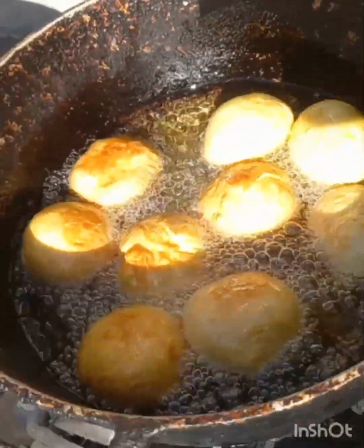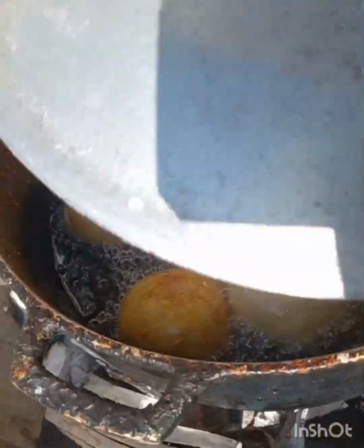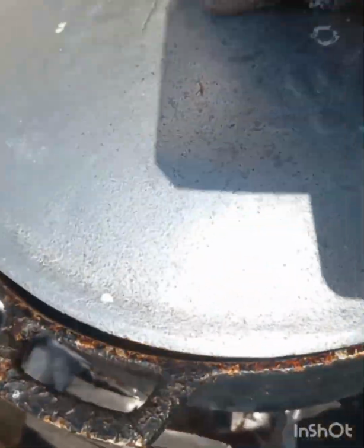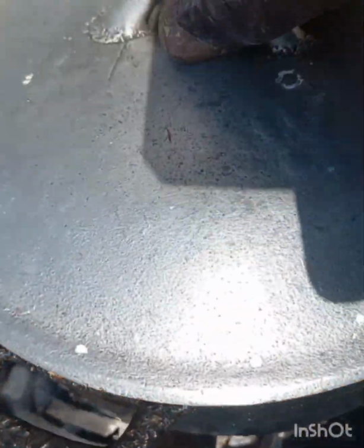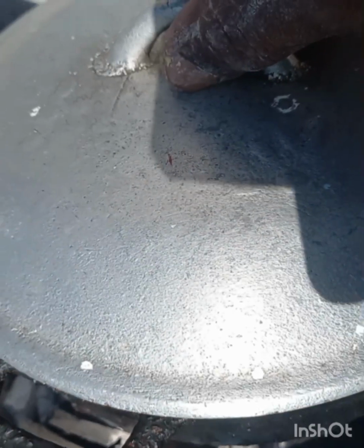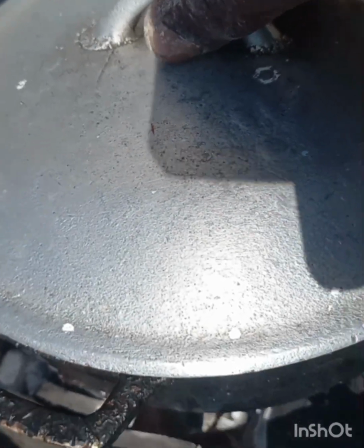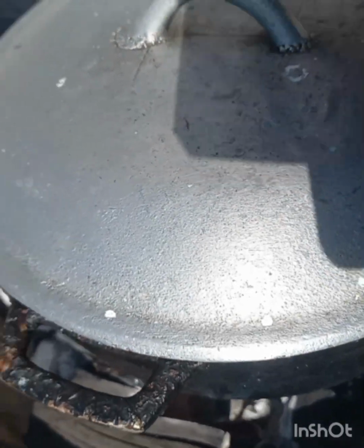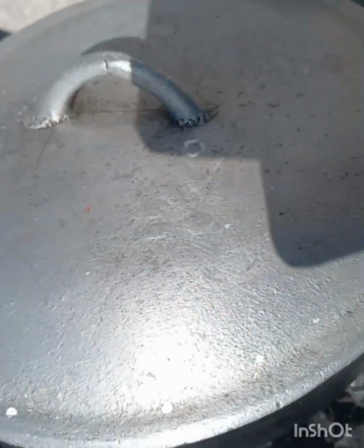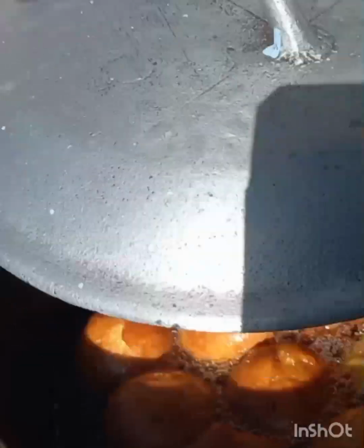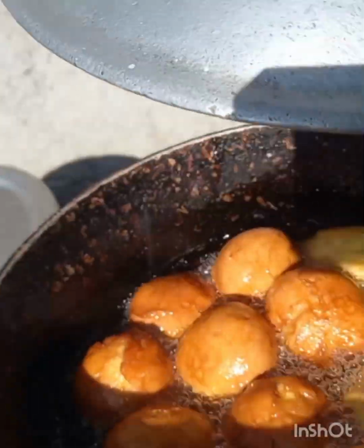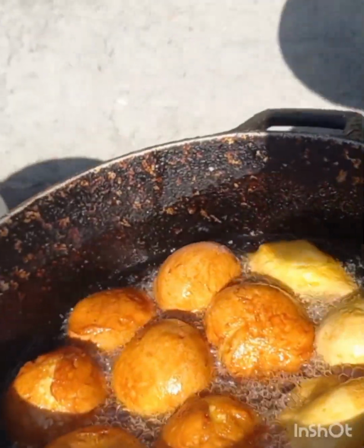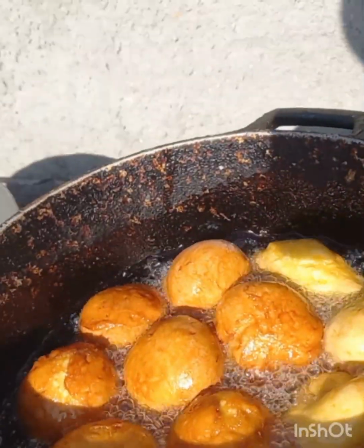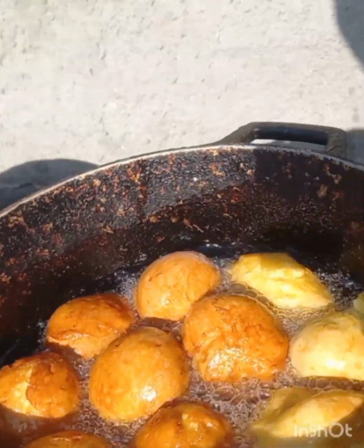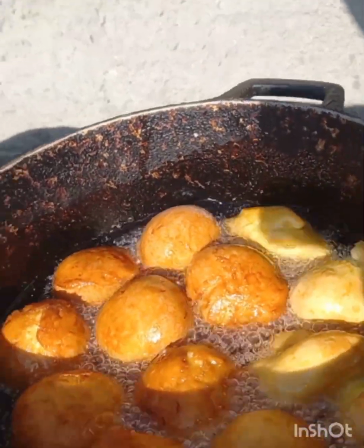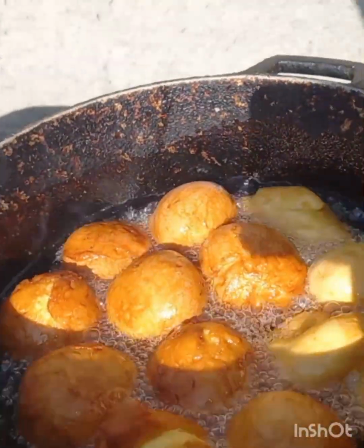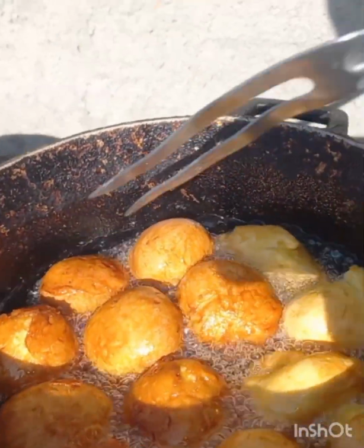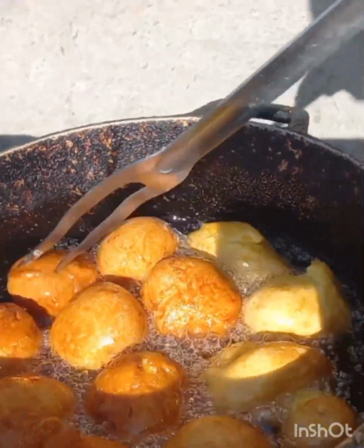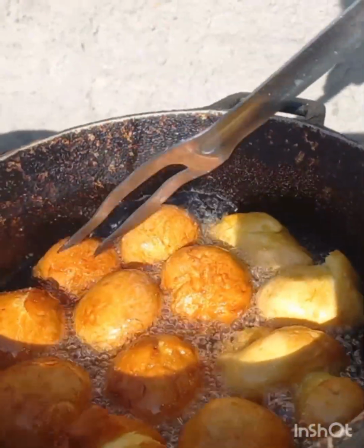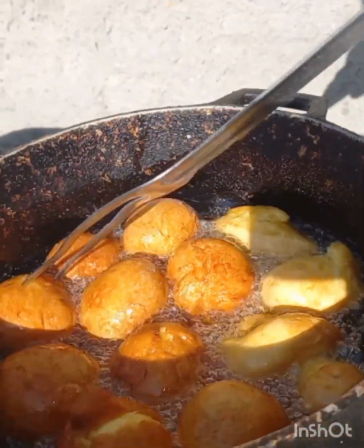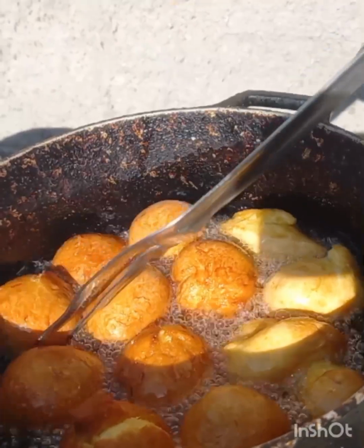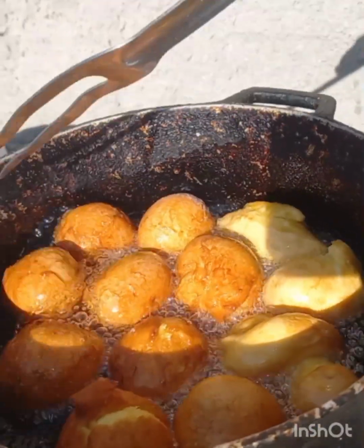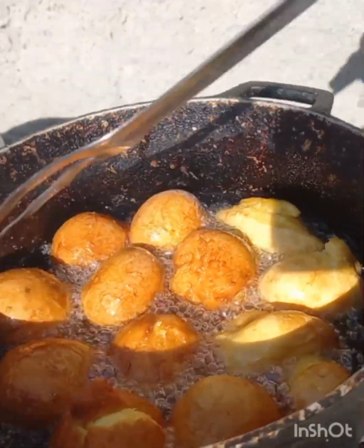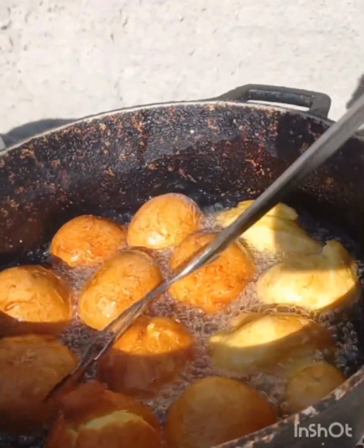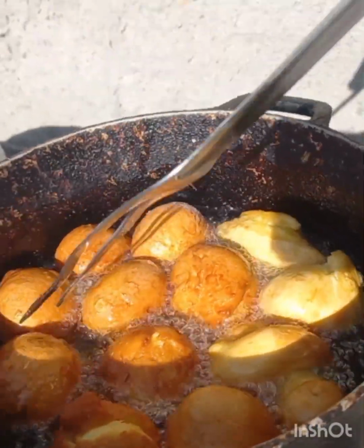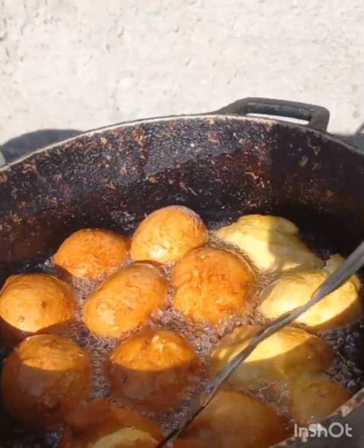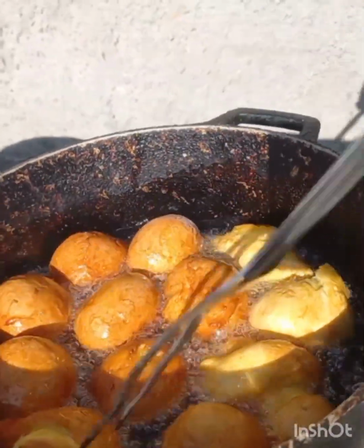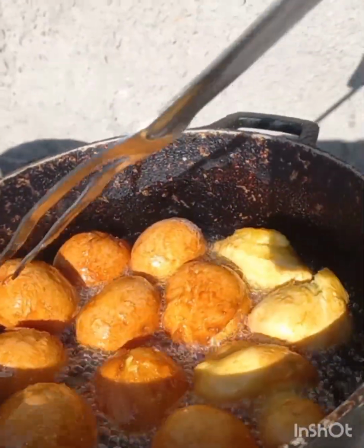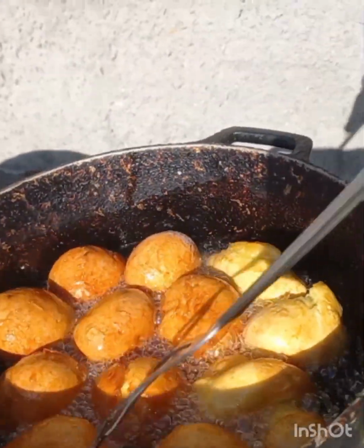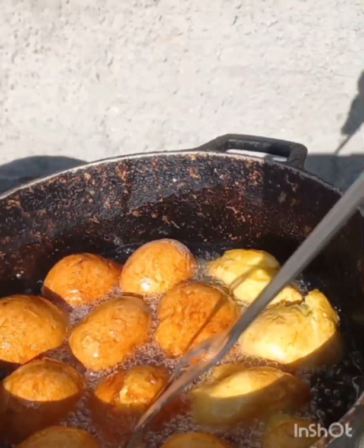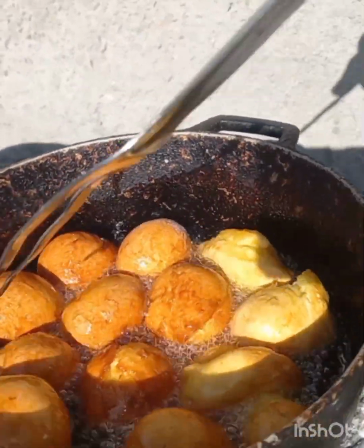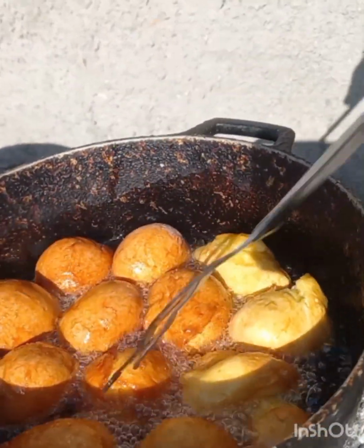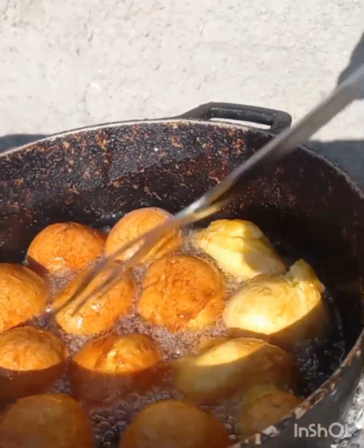I'm going to cover it, you can let it steam. You can see — mango fried dumplings, they're all brown and pretty. Remember, mango fried dumplings.